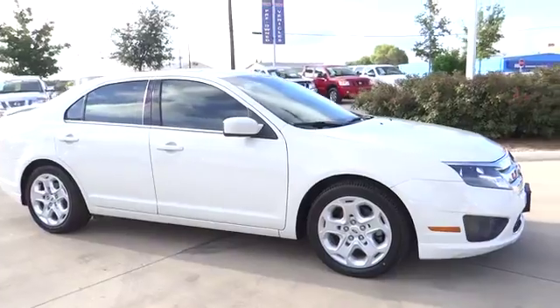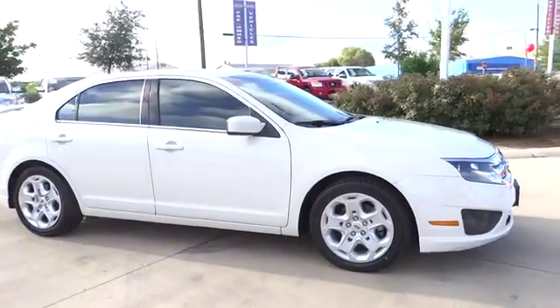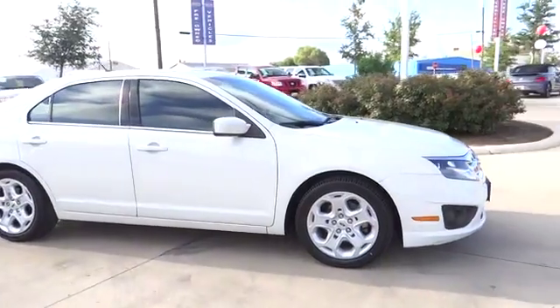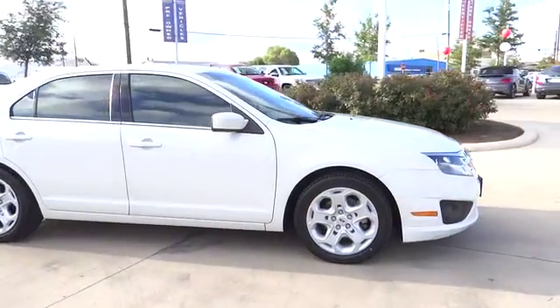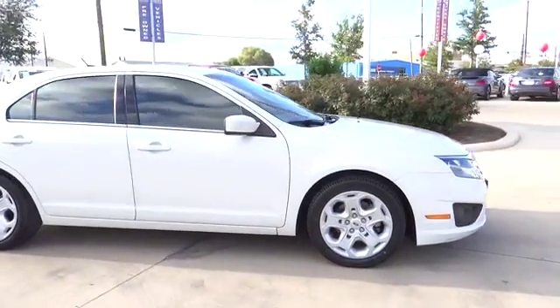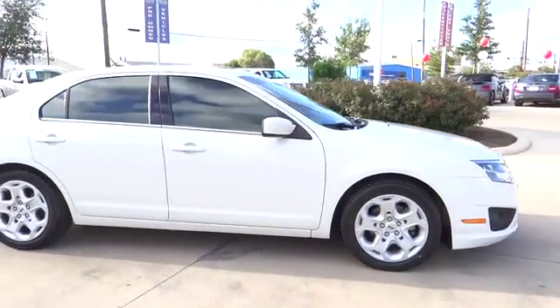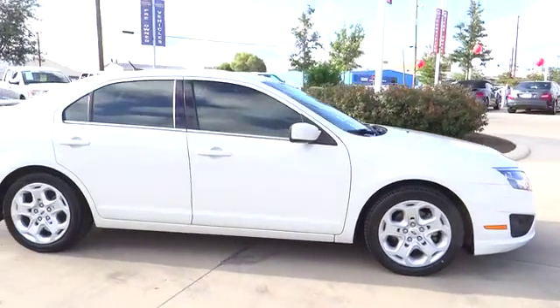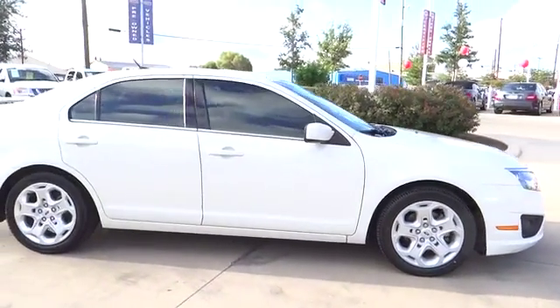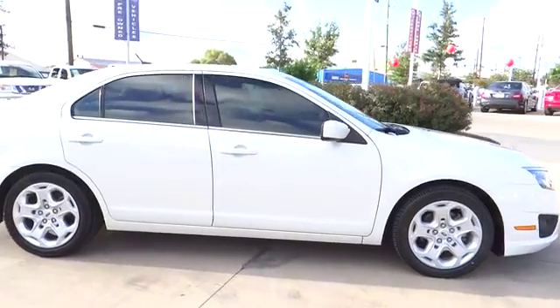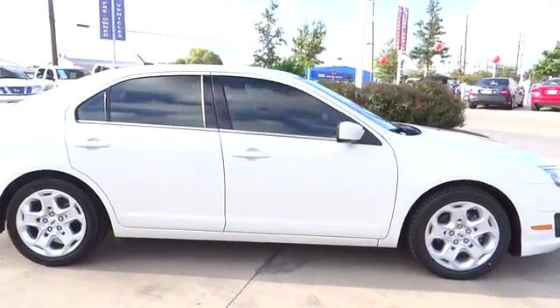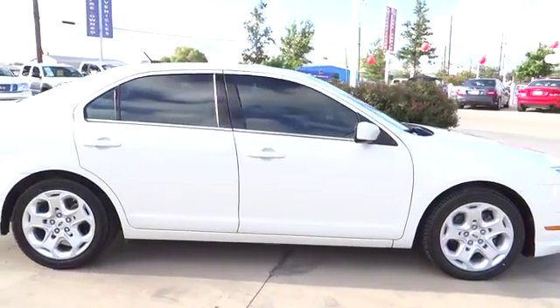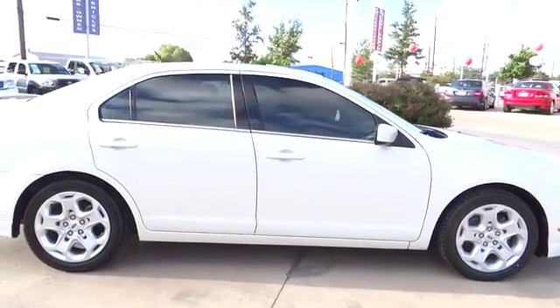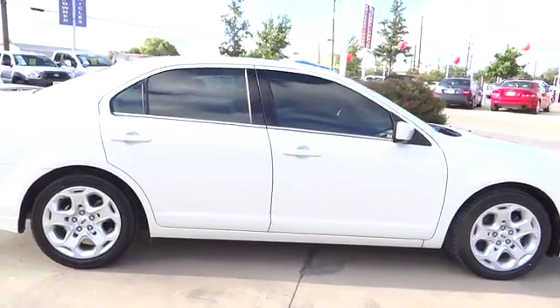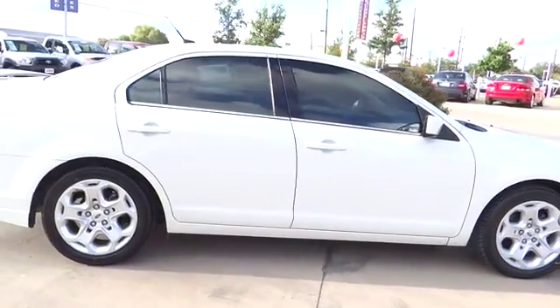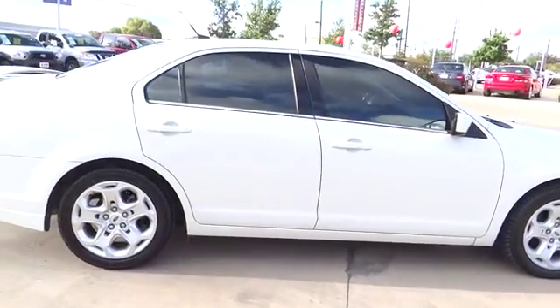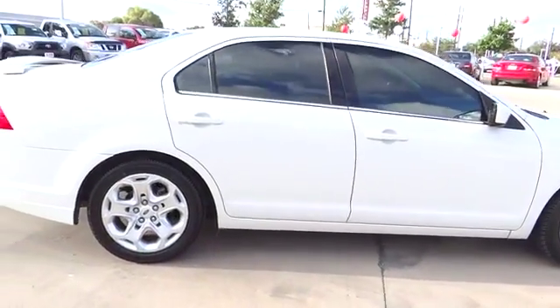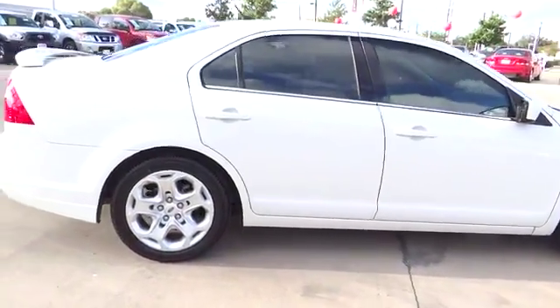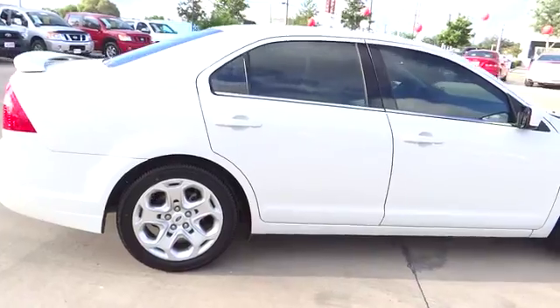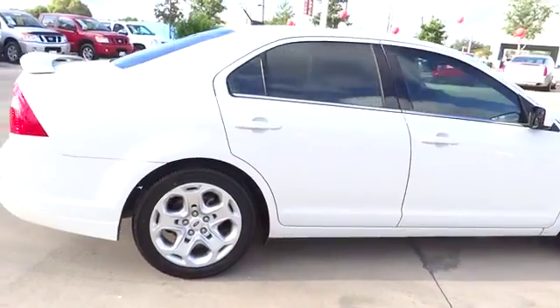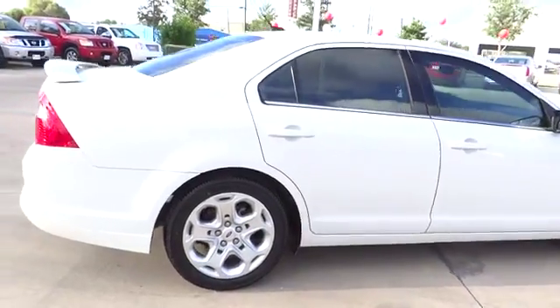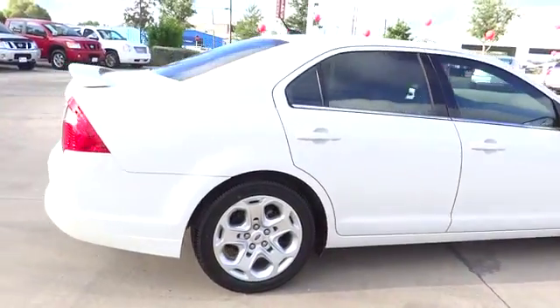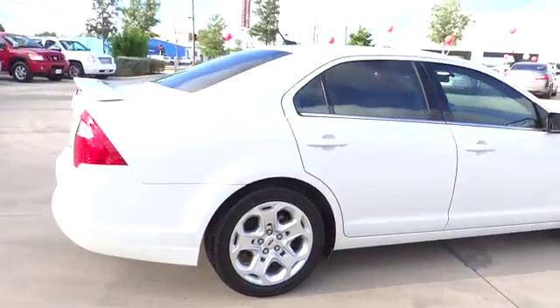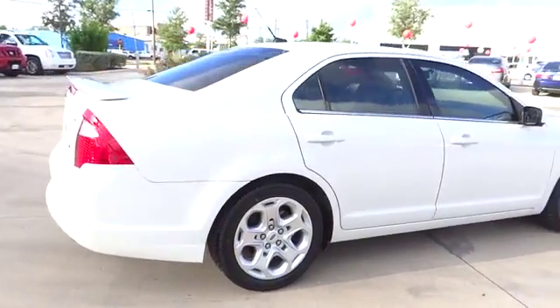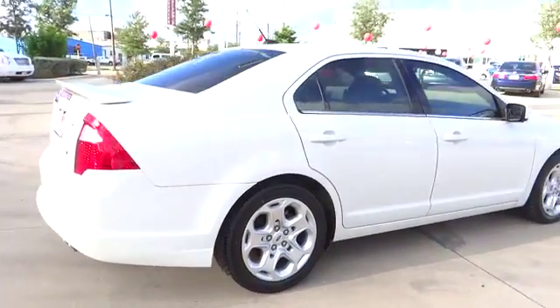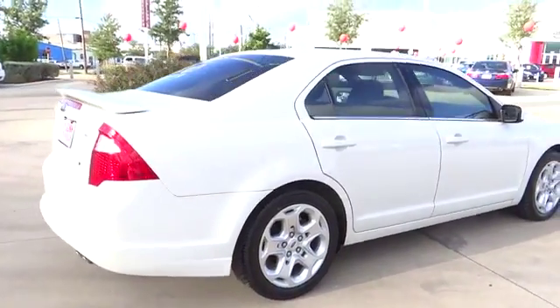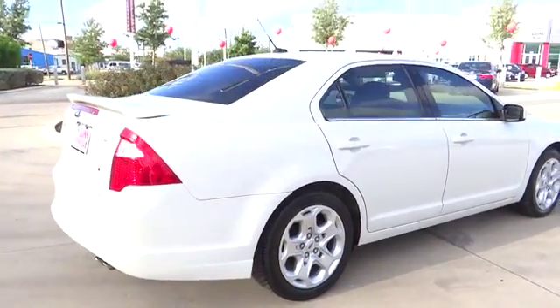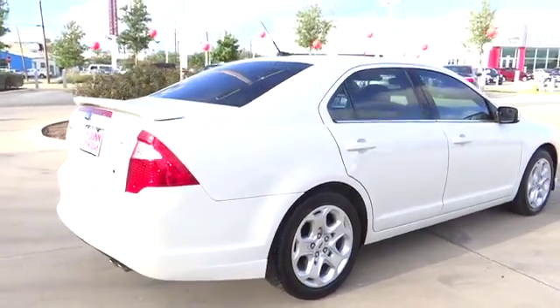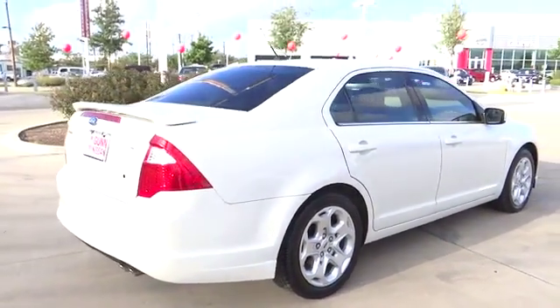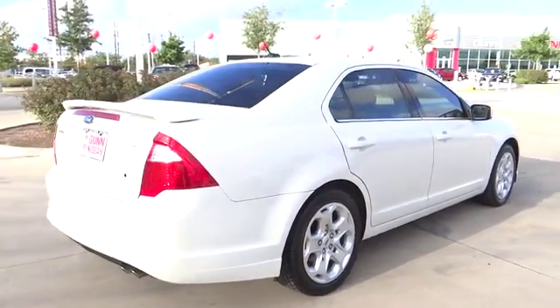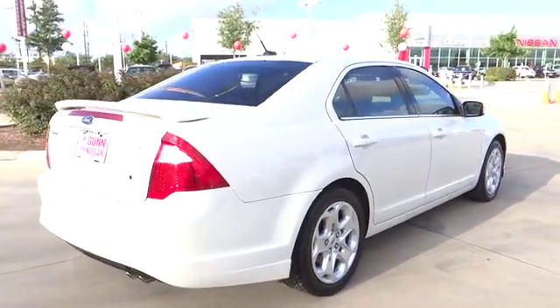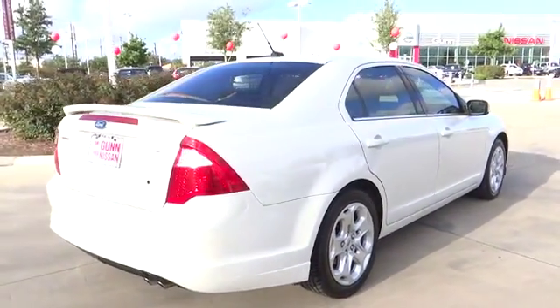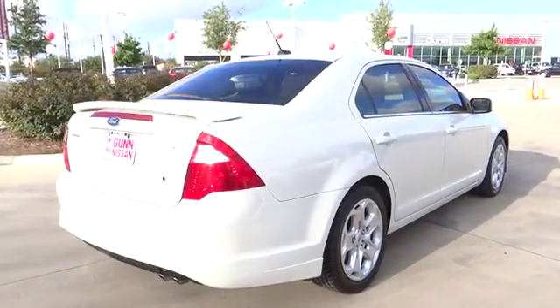Stability control, traction control, air conditioning, front wheel drive, cruise control, power windows, fog lamps, passenger airbag.